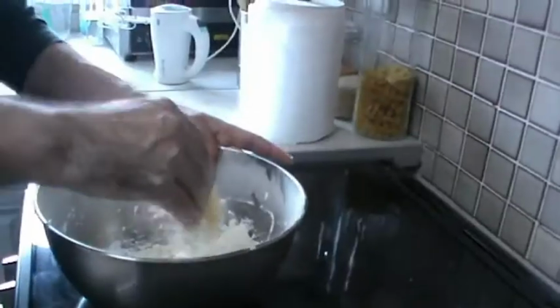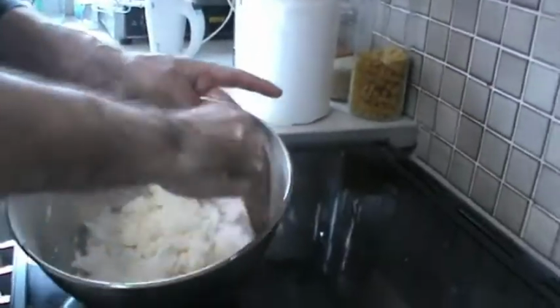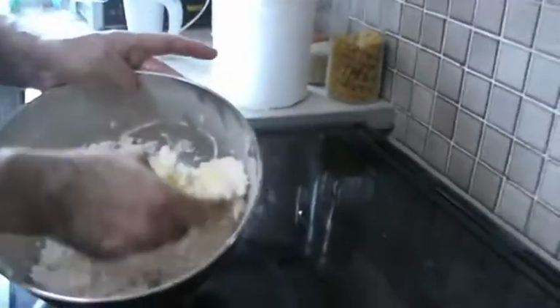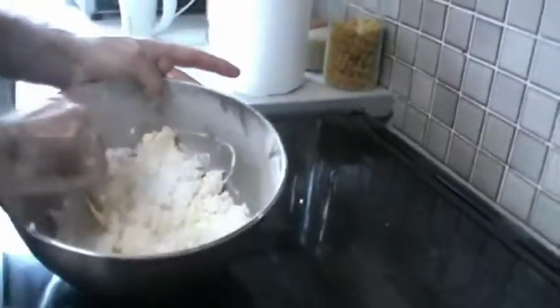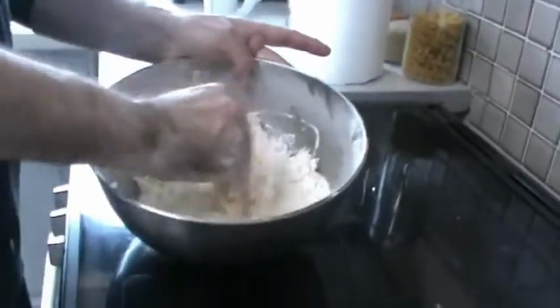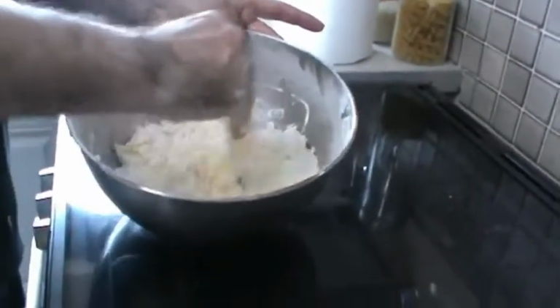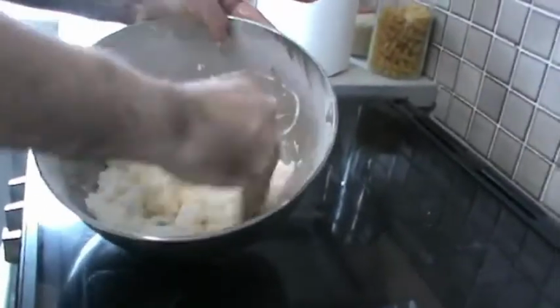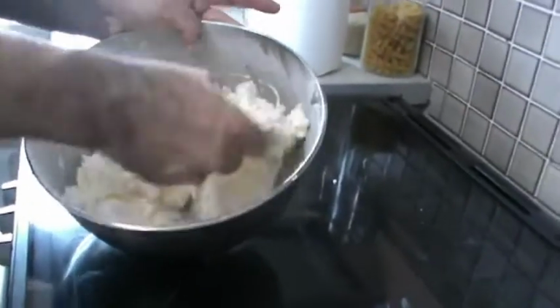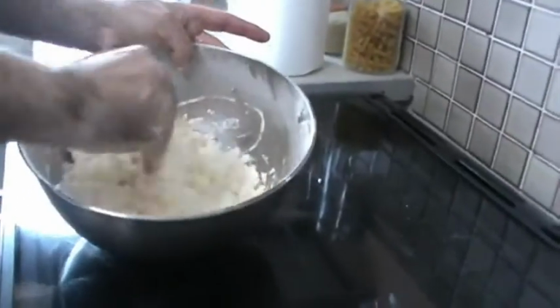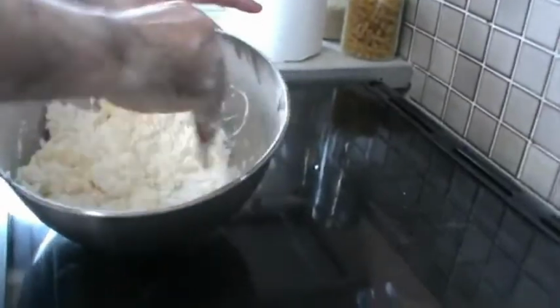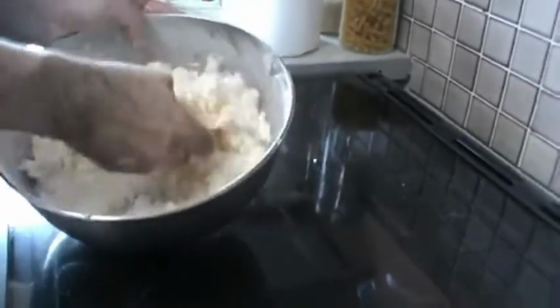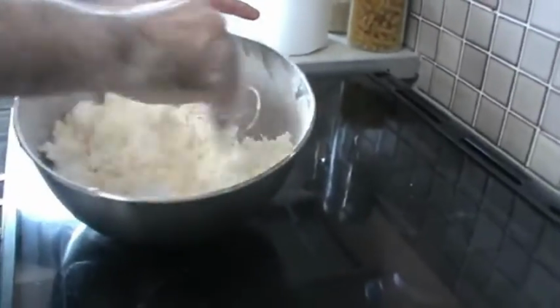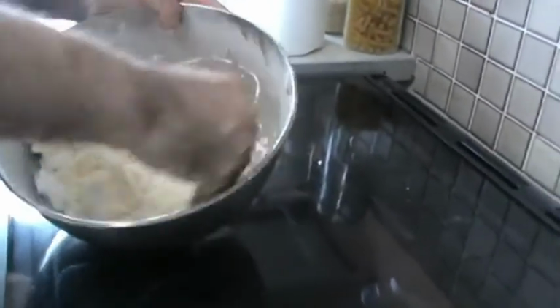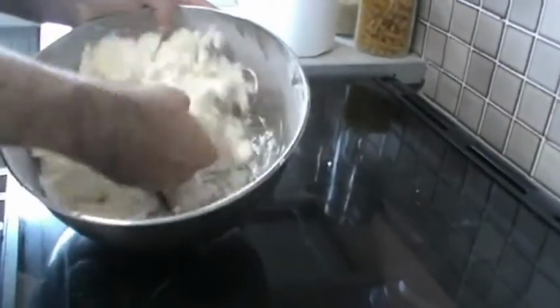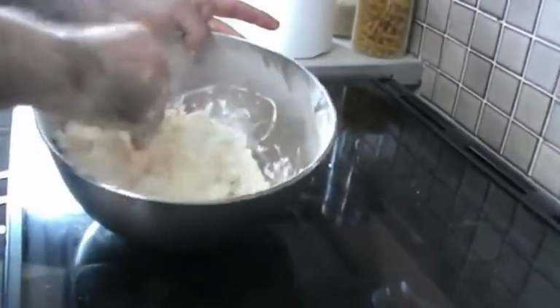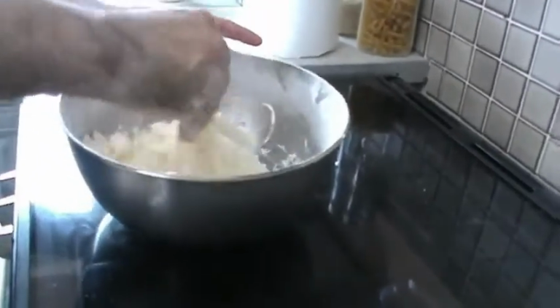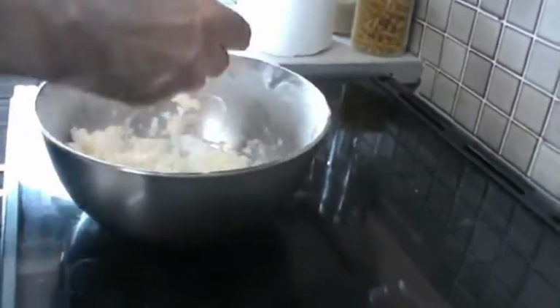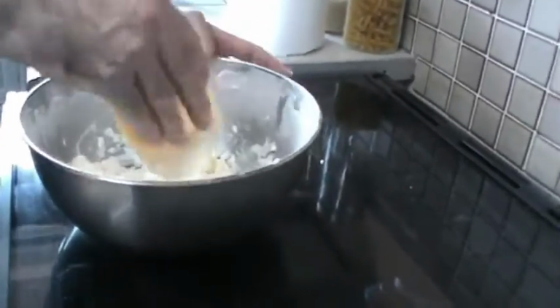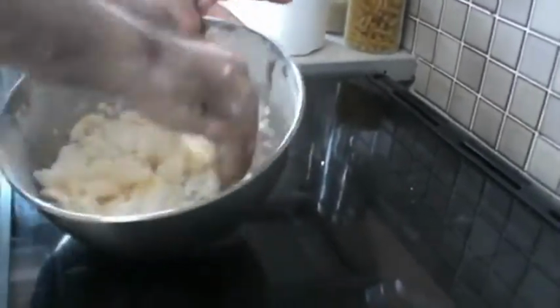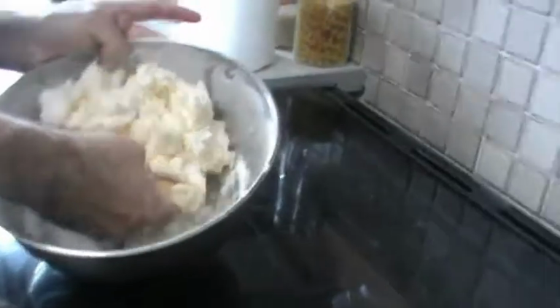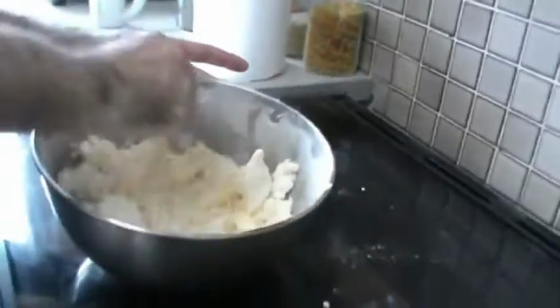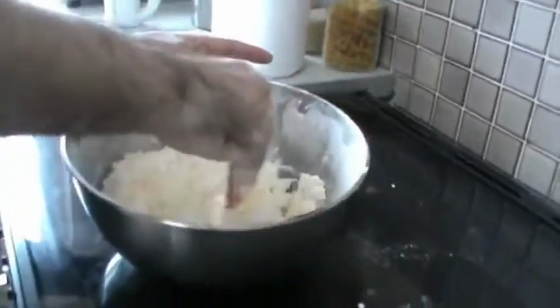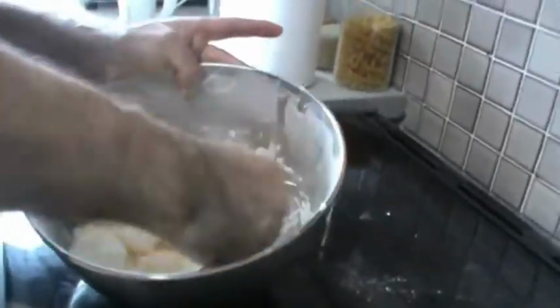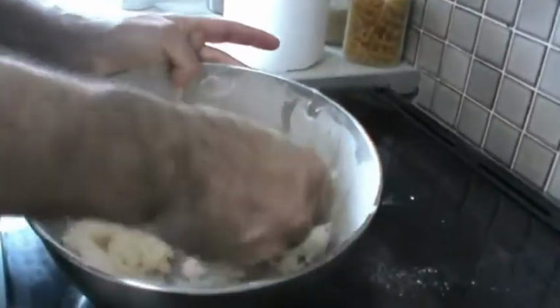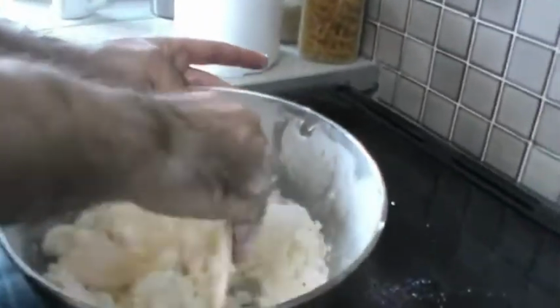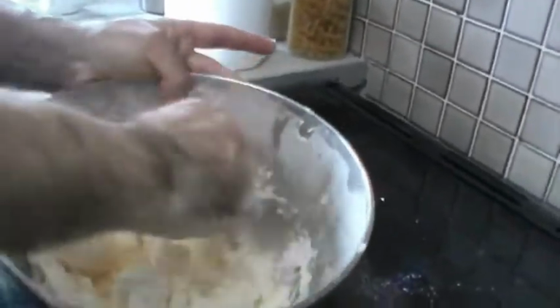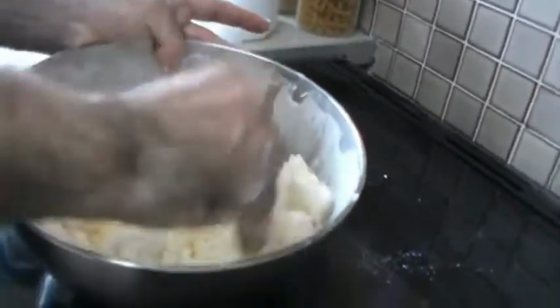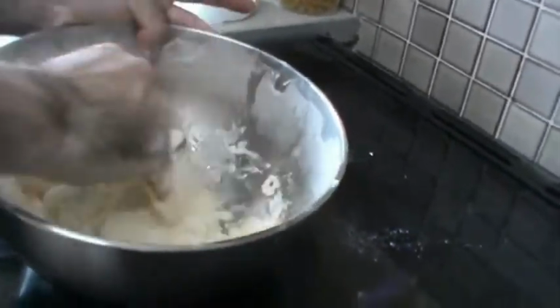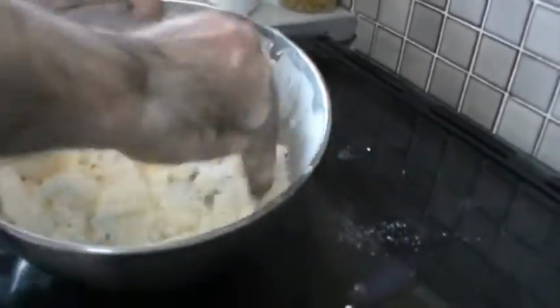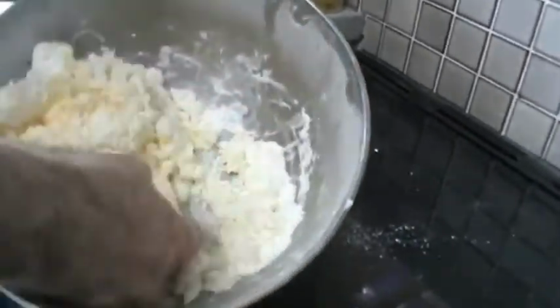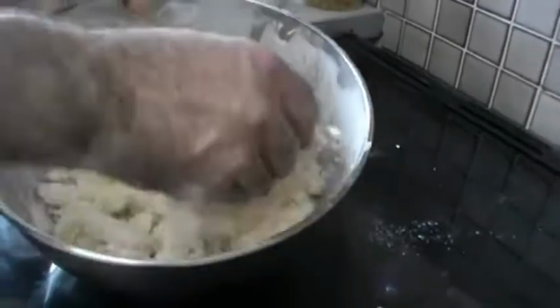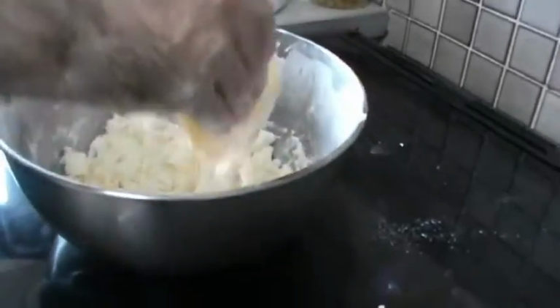Once you start to mix all the ingredients together, before you get the whisk in there so it doesn't go everywhere, just use a pastry scraper to get it into a sort of sandy texture, and then you can start whisking.